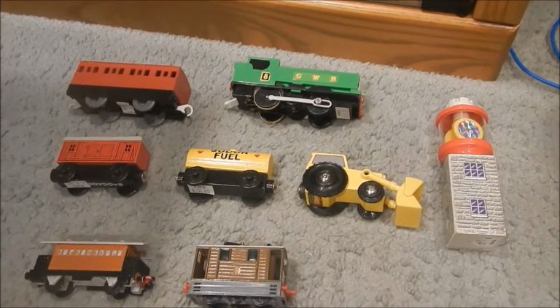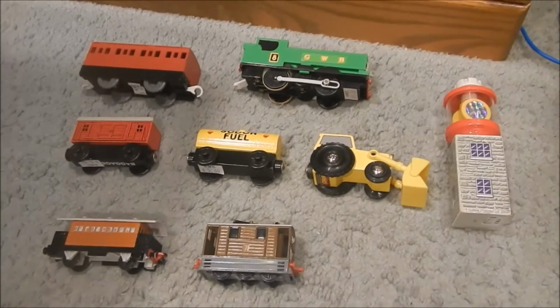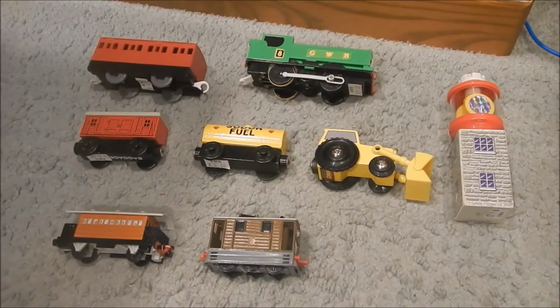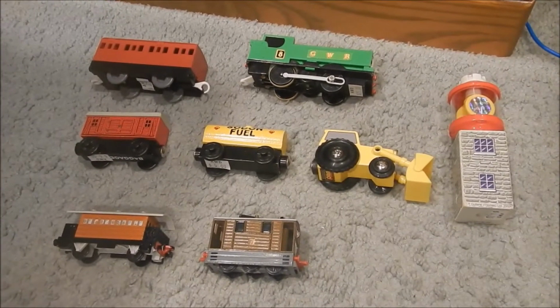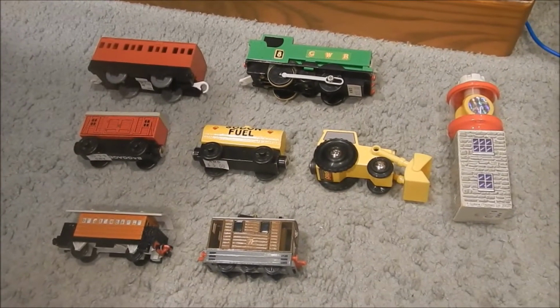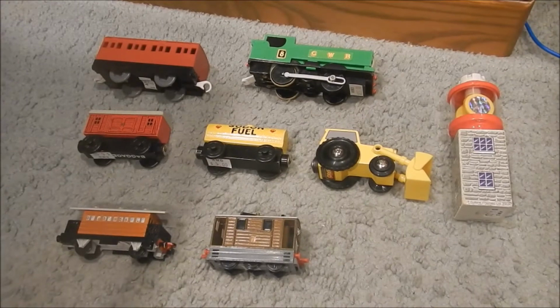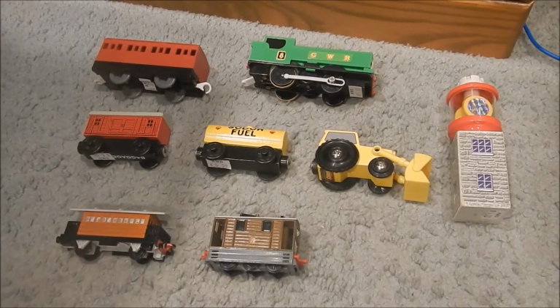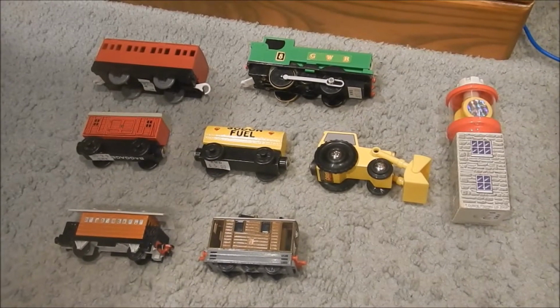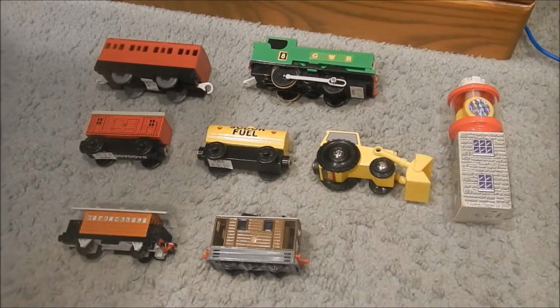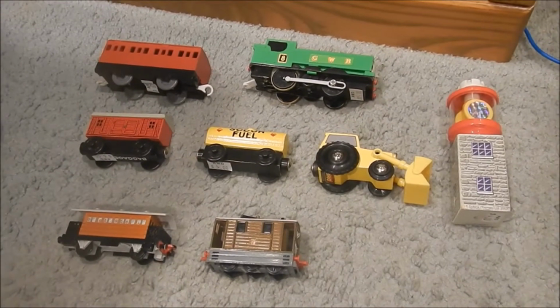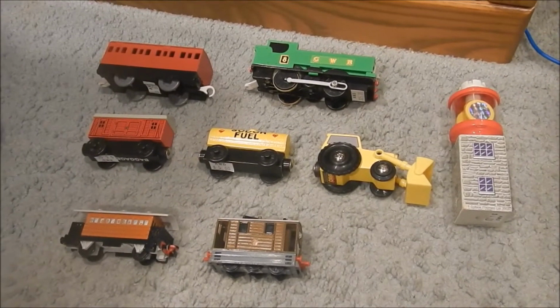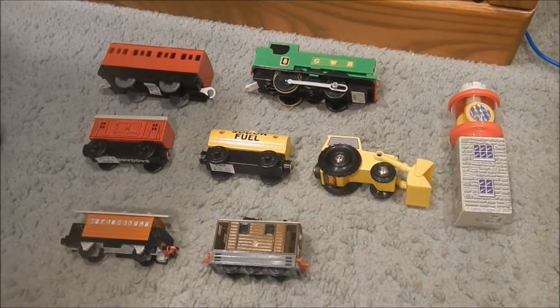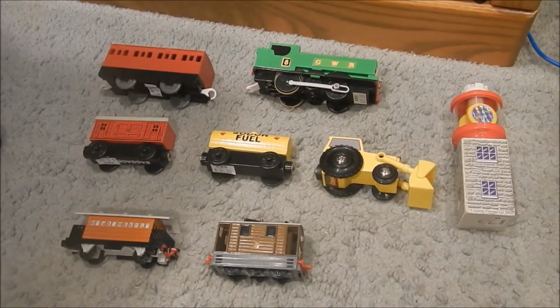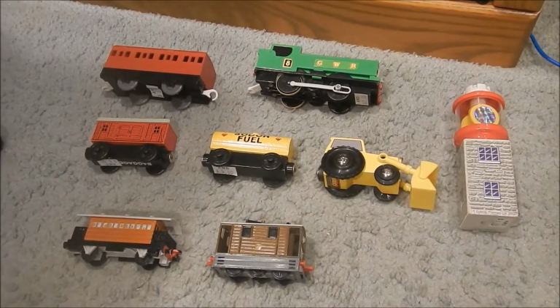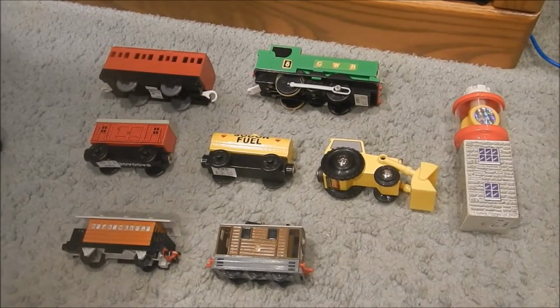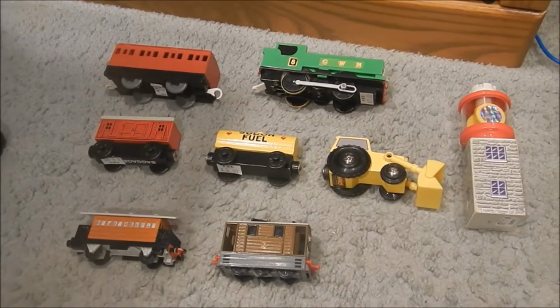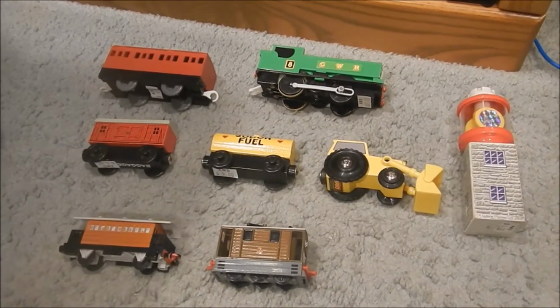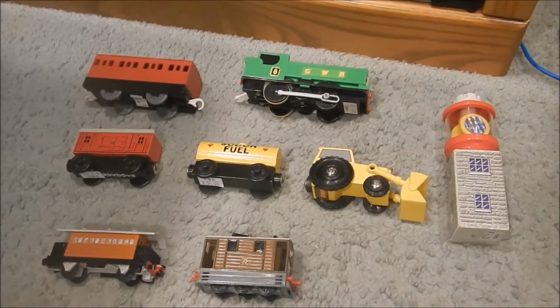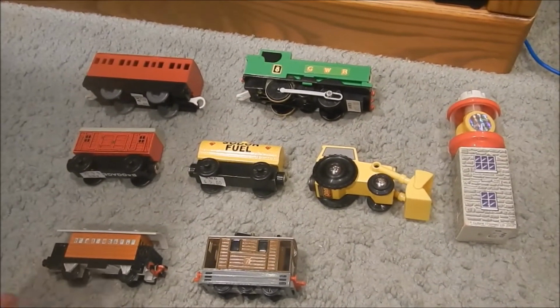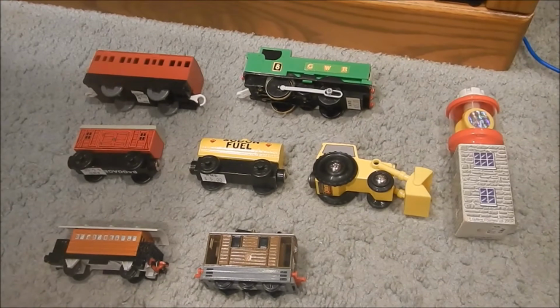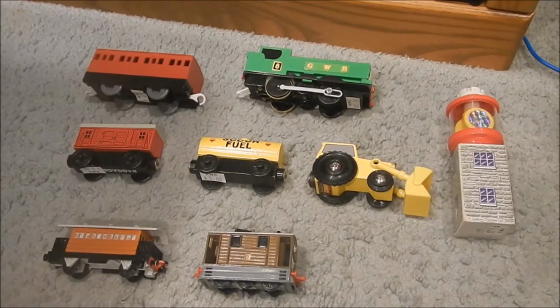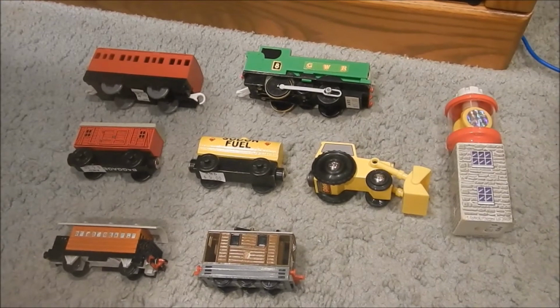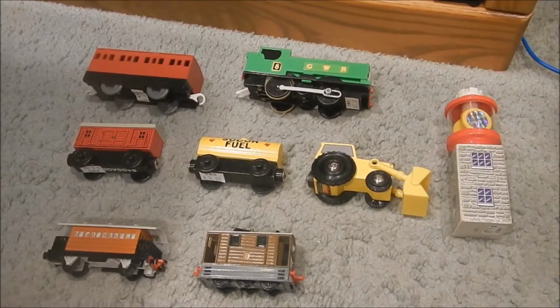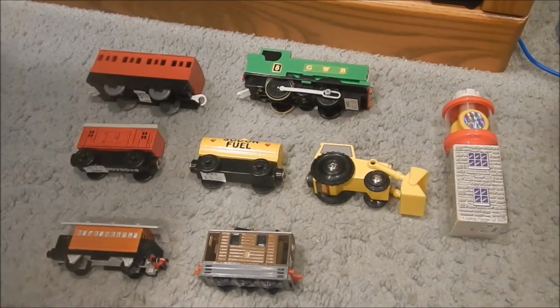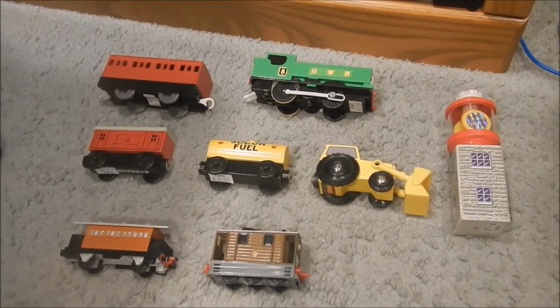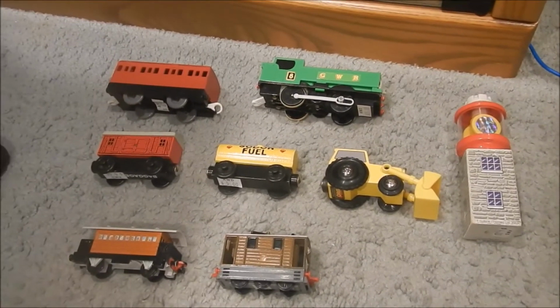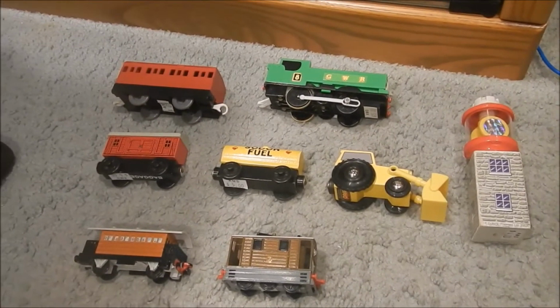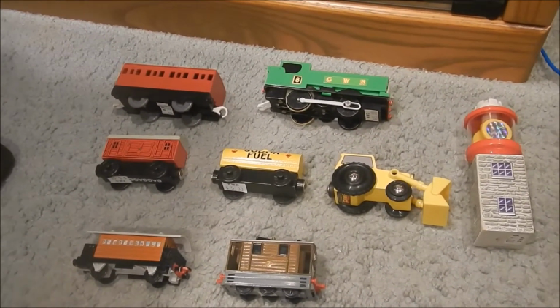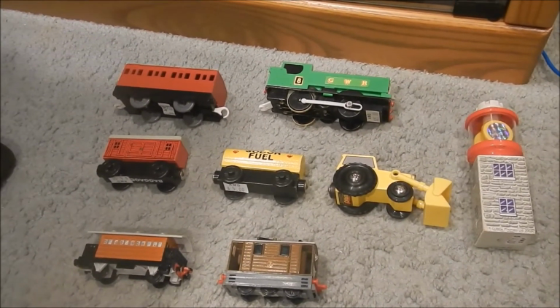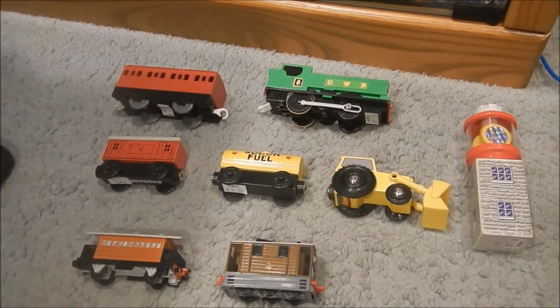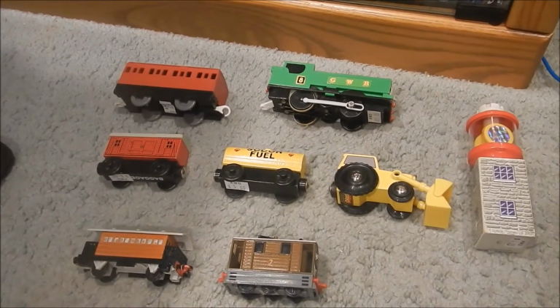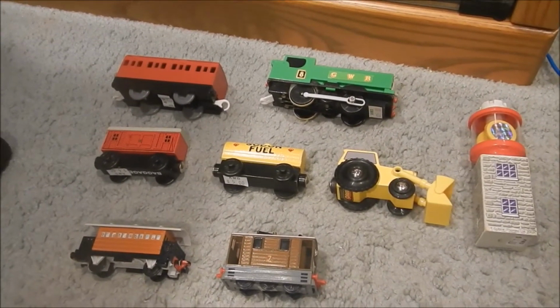Hello everyone, Thomas Puehler back for another video, and today we're going to be looking at what I got at the Greenberg, Edison, New Jersey train show today. This will probably be tacked on at the end of my vlog as well, but it is a standalone video for today.